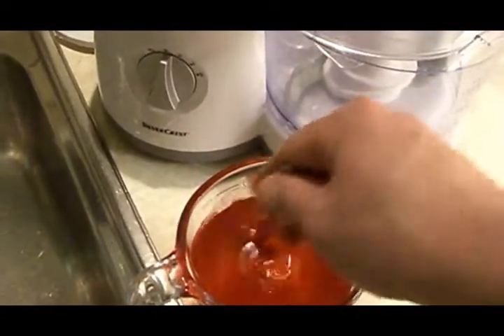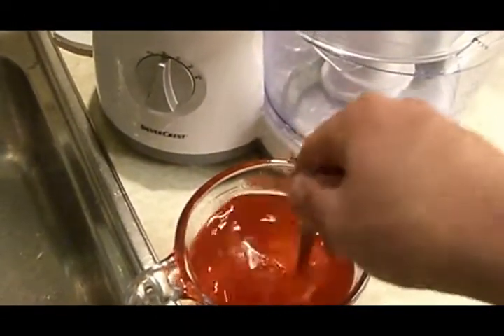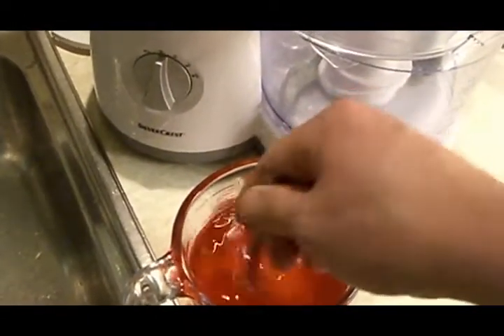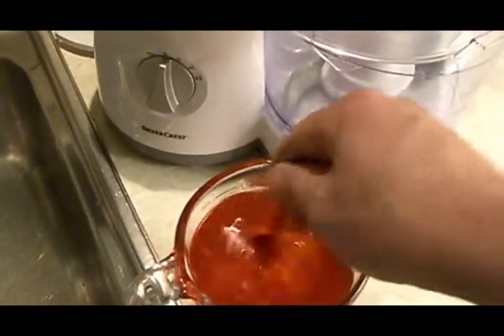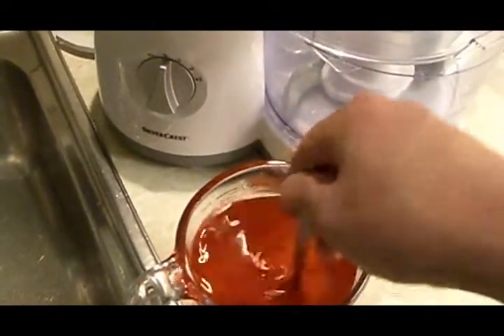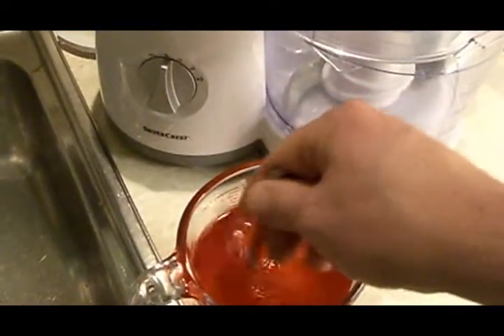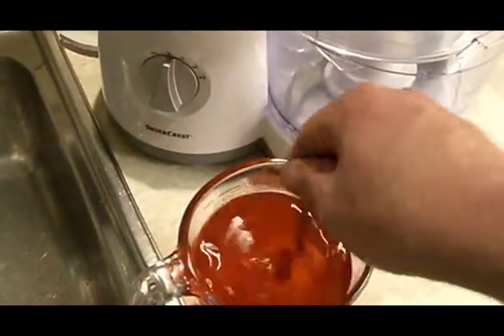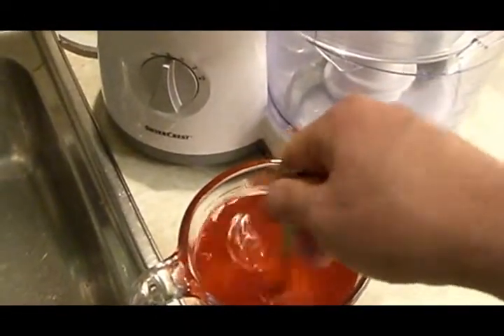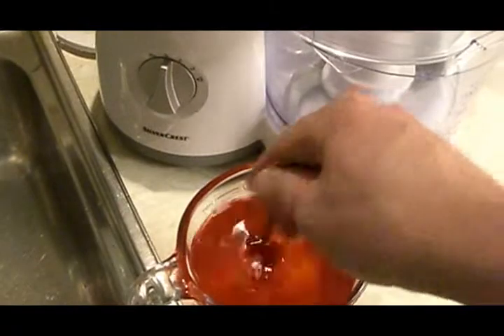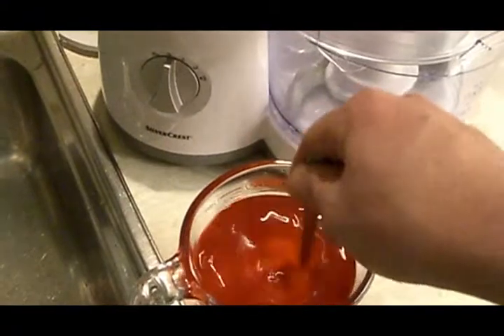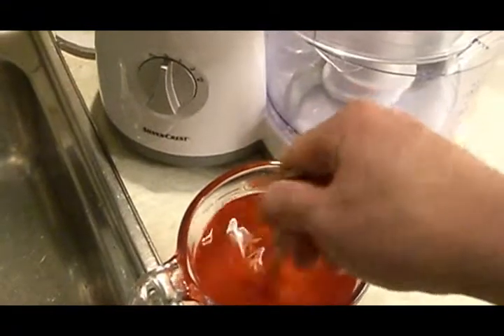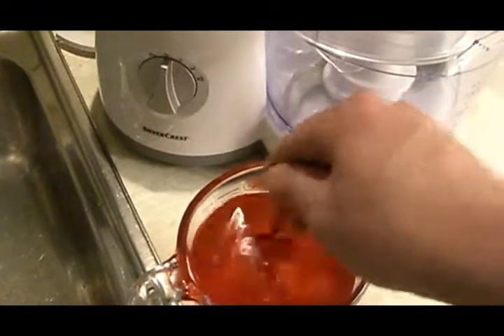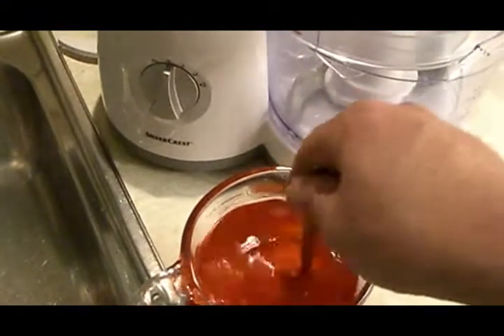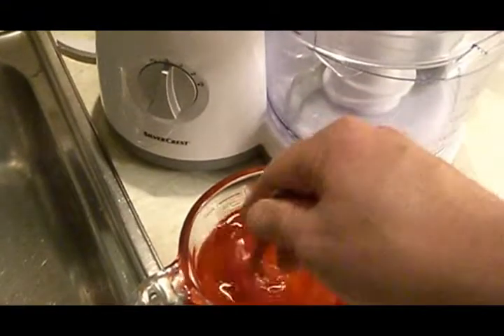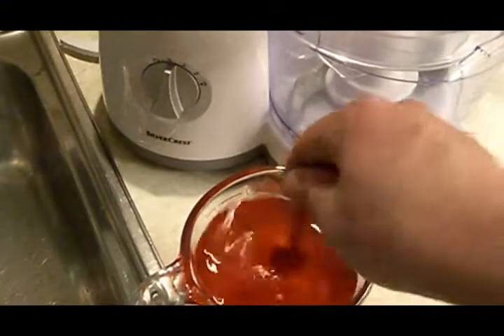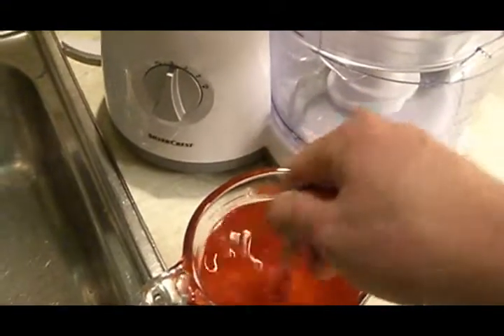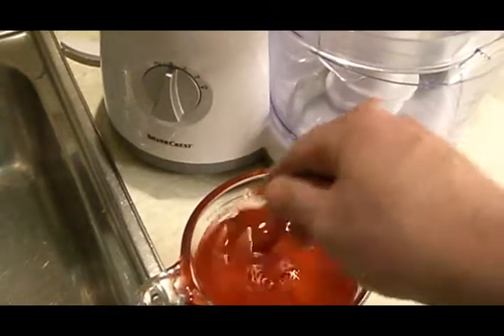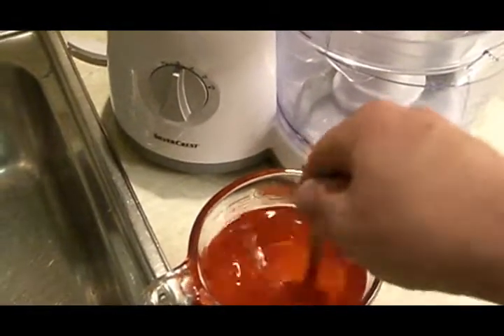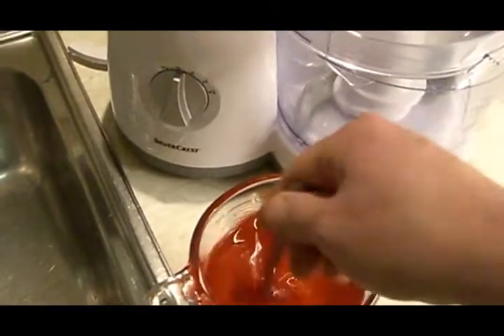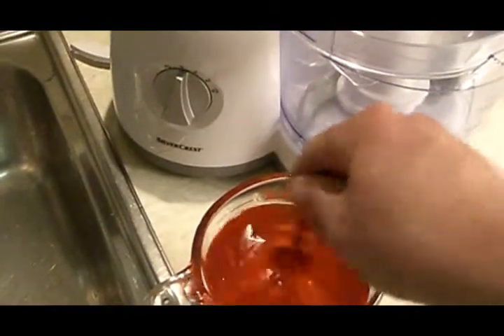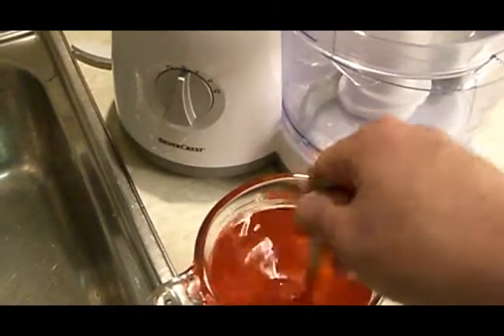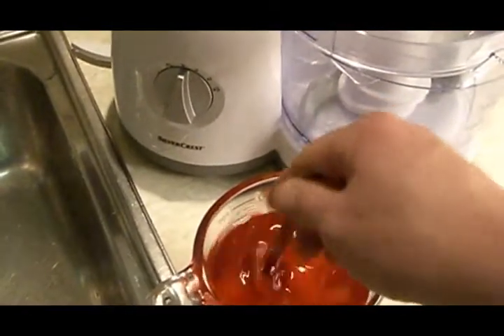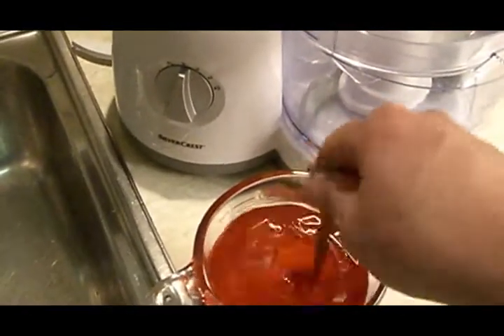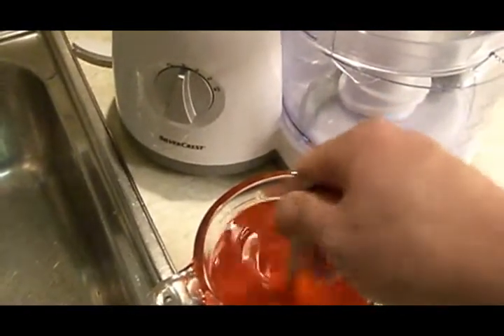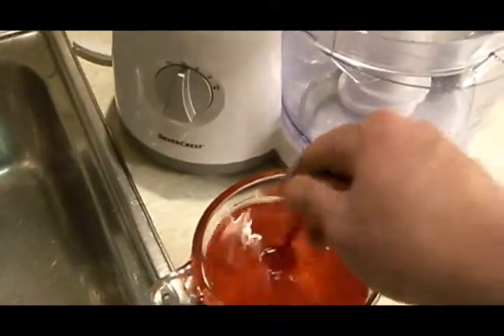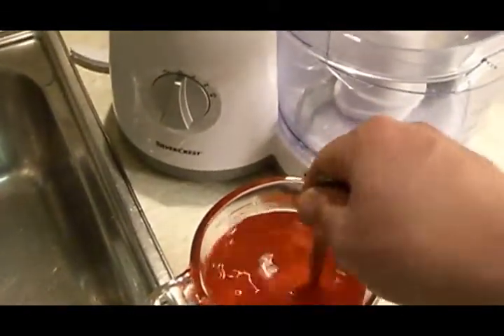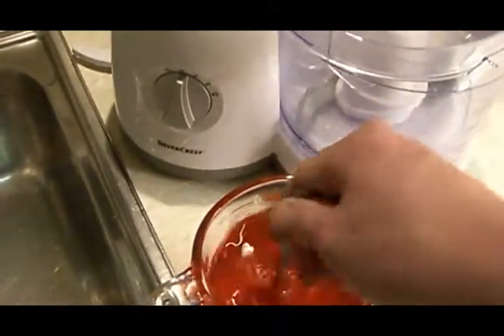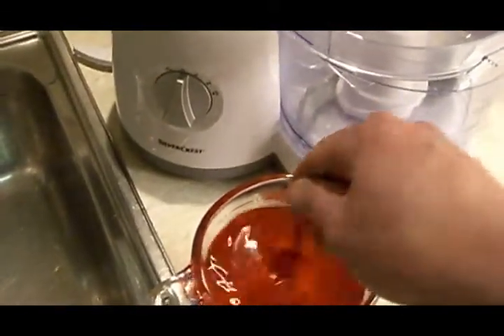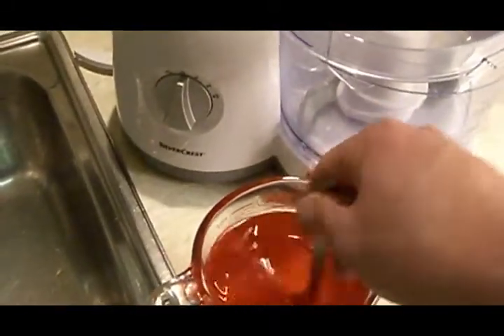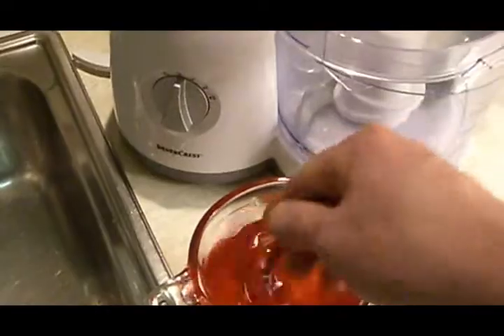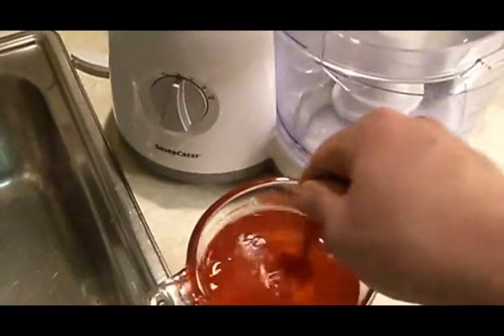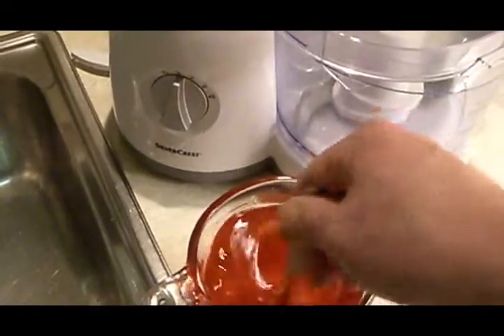It's advisable to do the jelly first because it takes a while to get ready. So get this done out of the way — the rest of the stuff can be made then and the jelly can be joined in near the end.